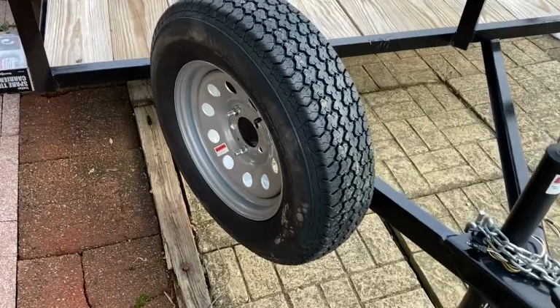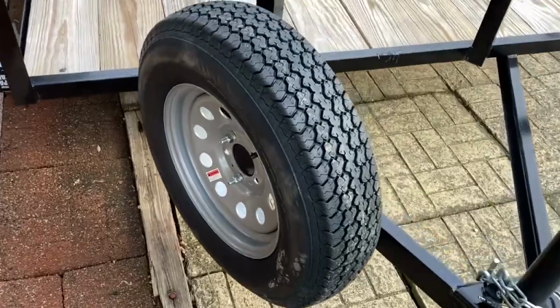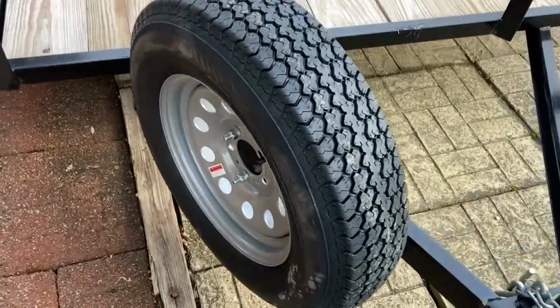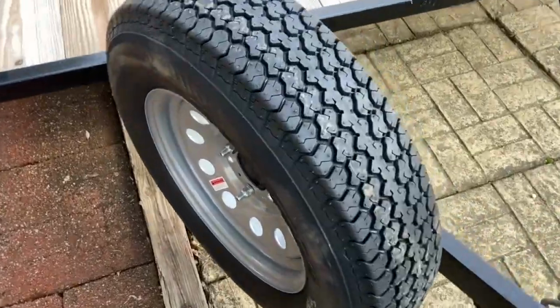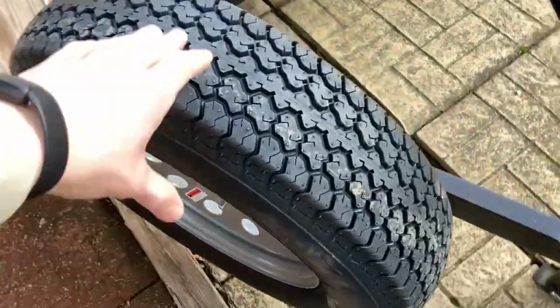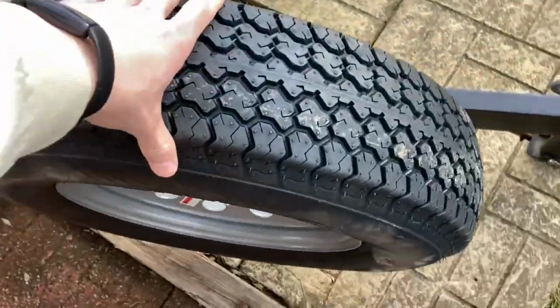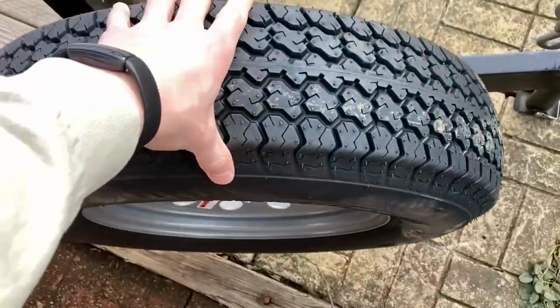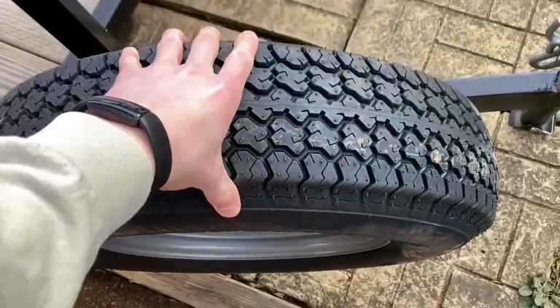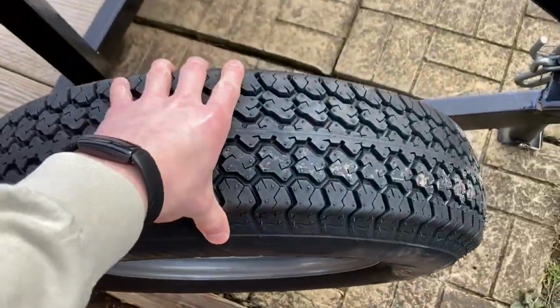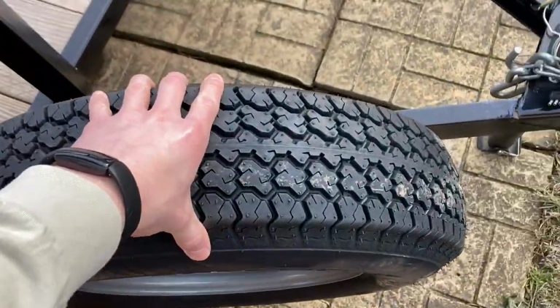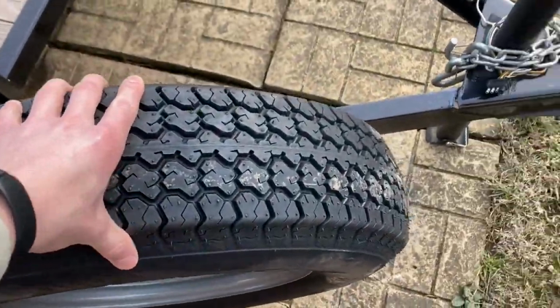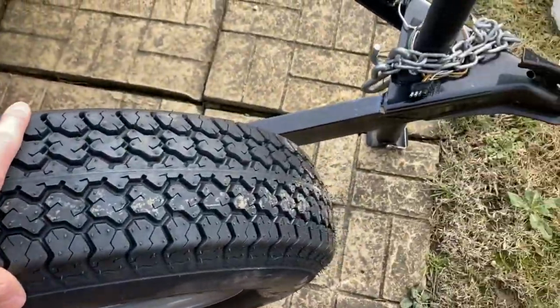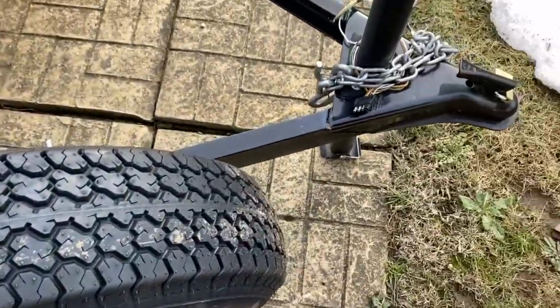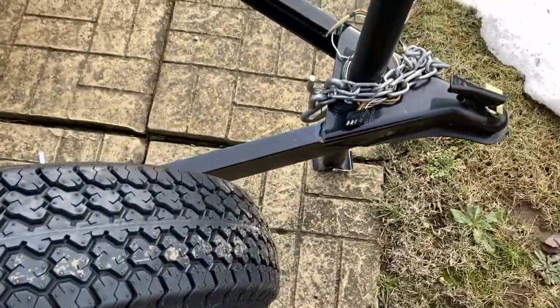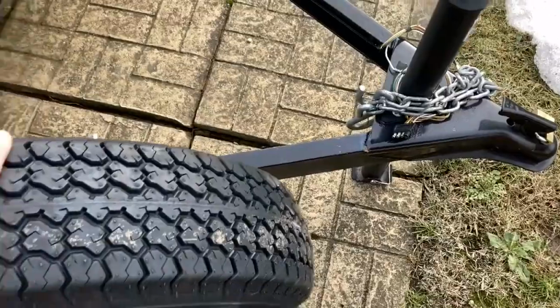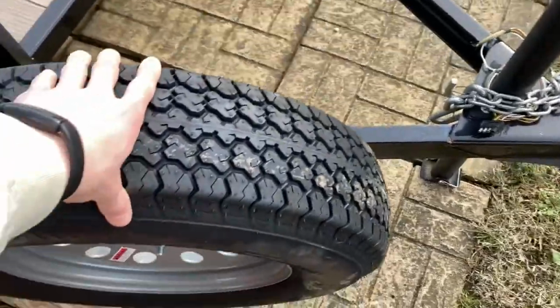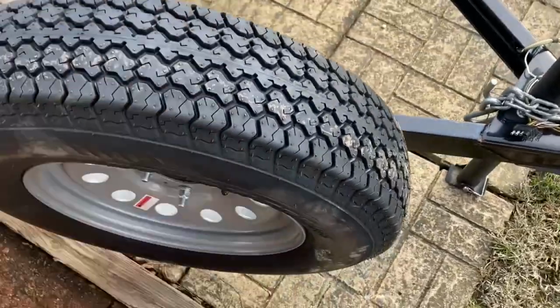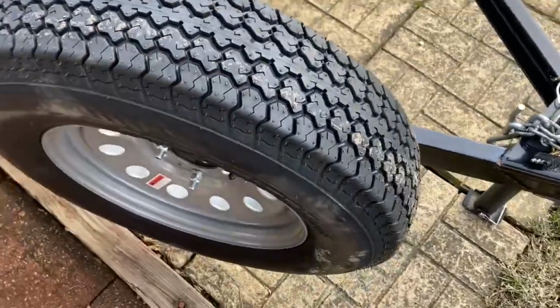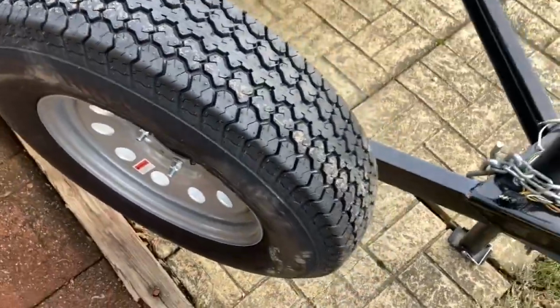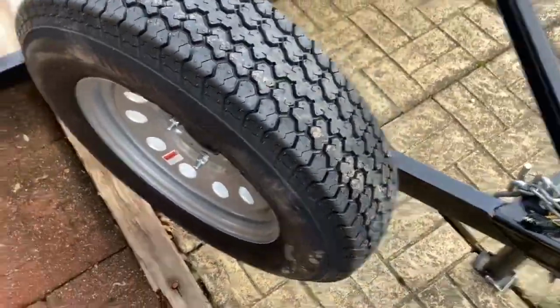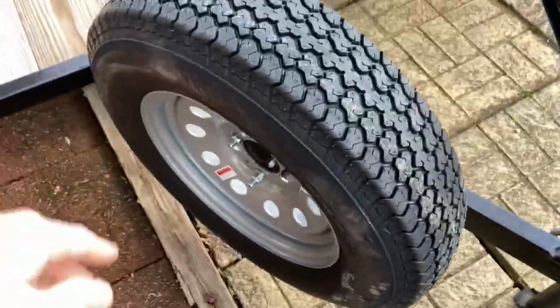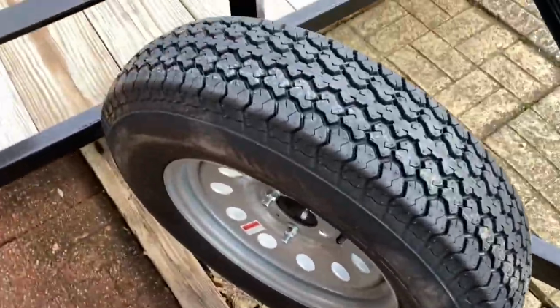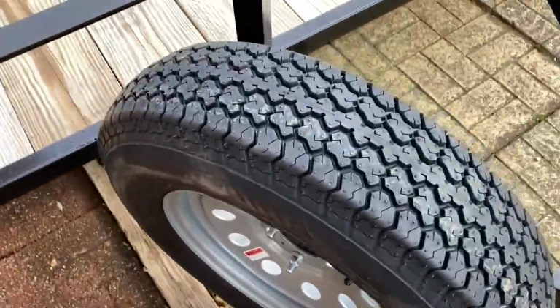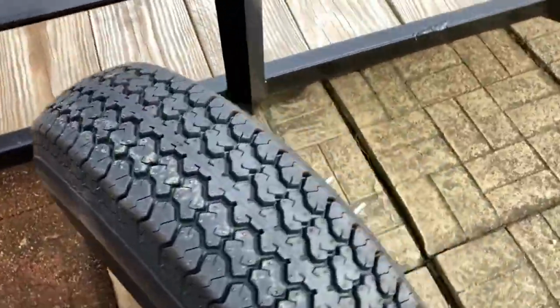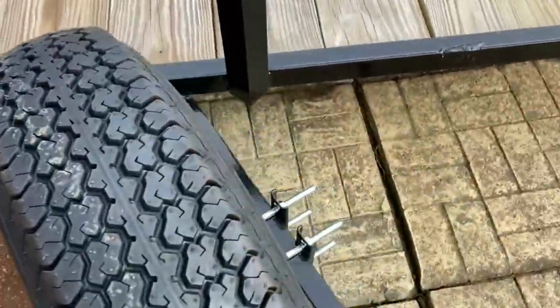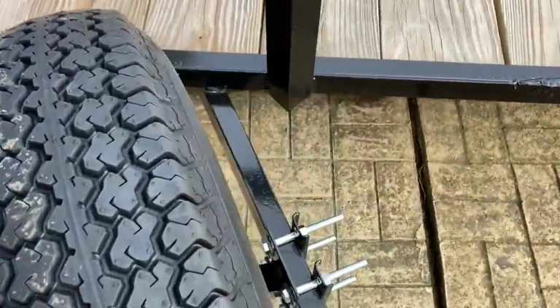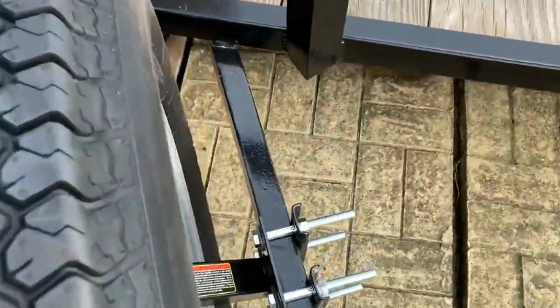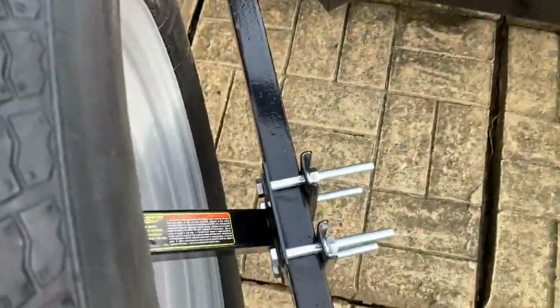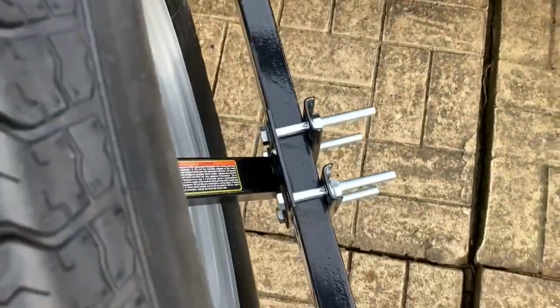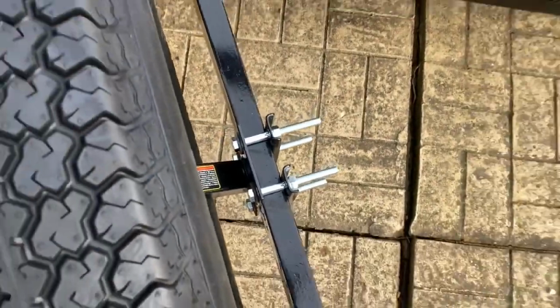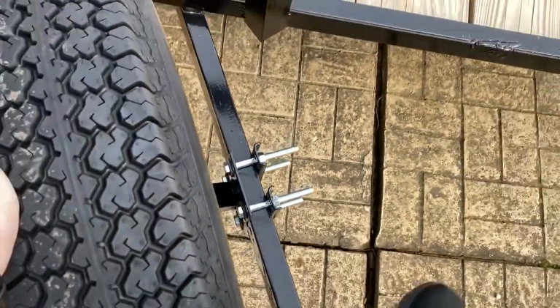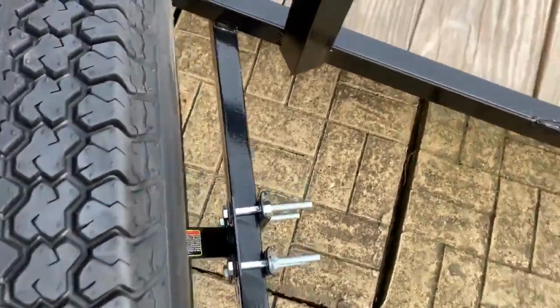It is really sturdy — if I shake it, you know, the whole trailer moves. So pretty happy with it. I'll show you kind of how it works. I was a little worried because my trailer doesn't have a full tubular frame.